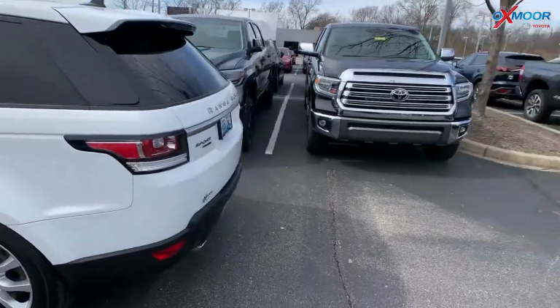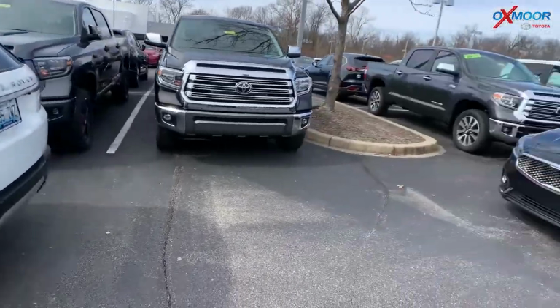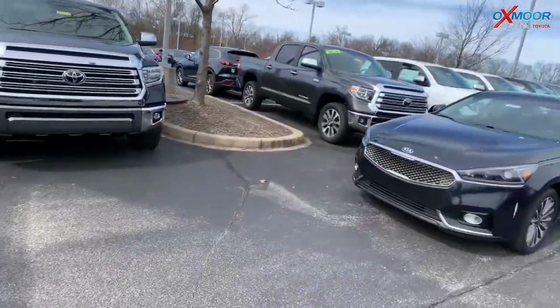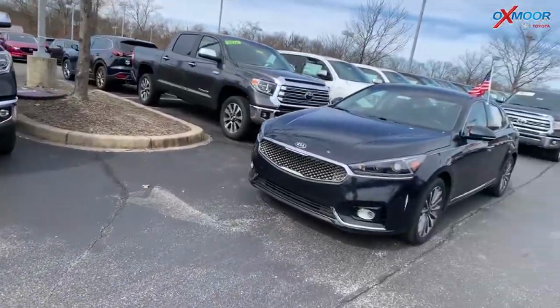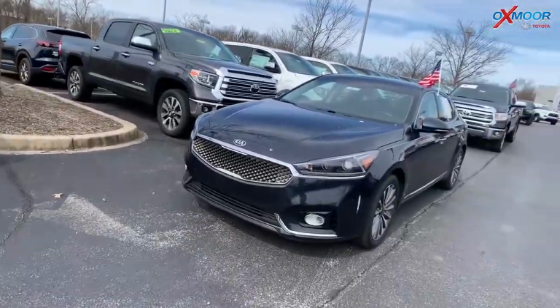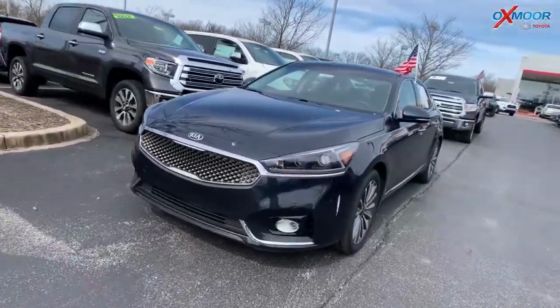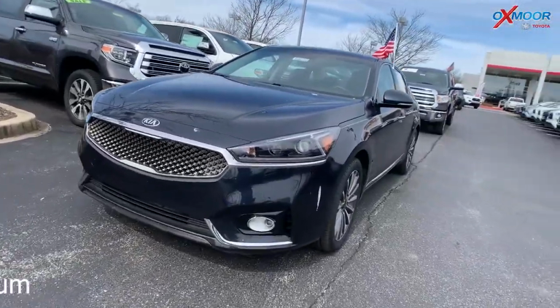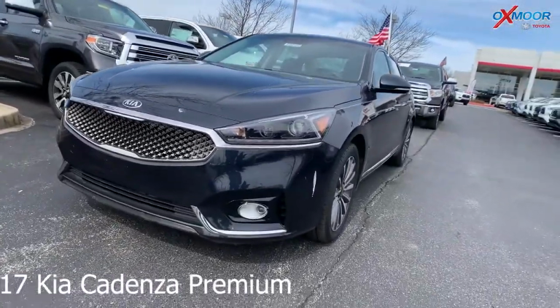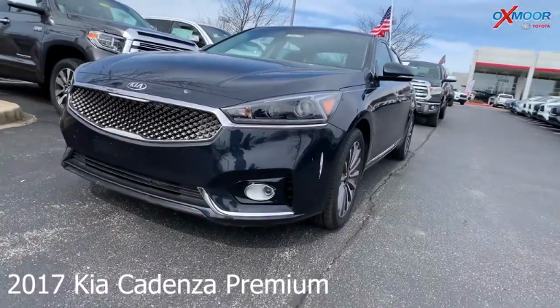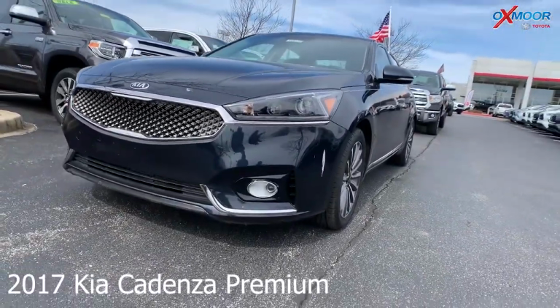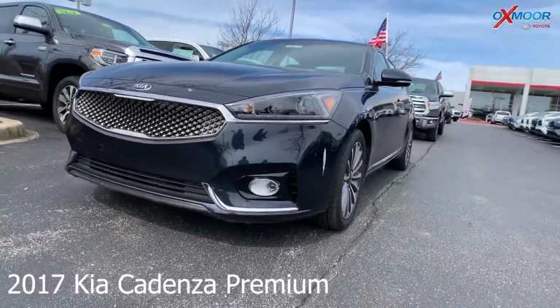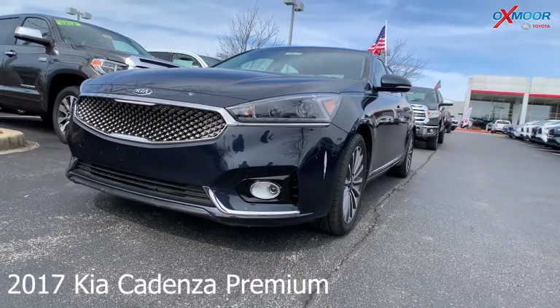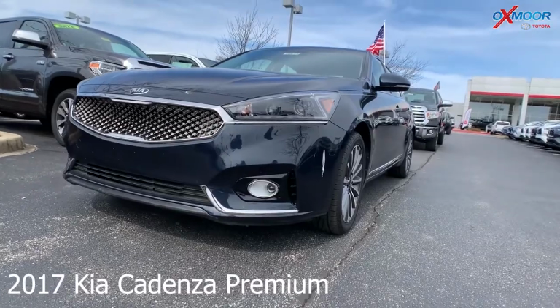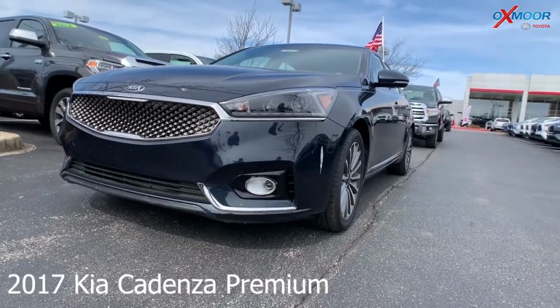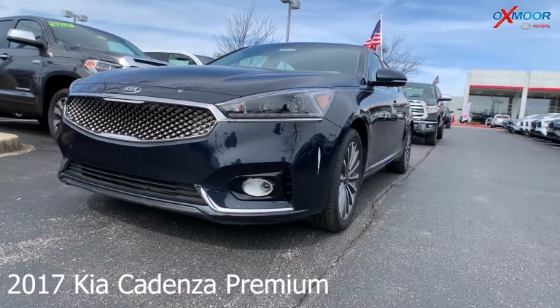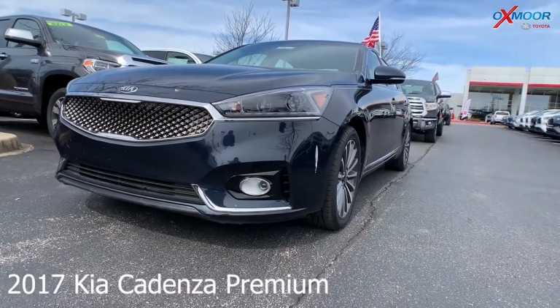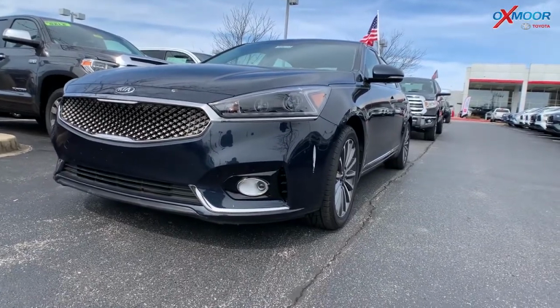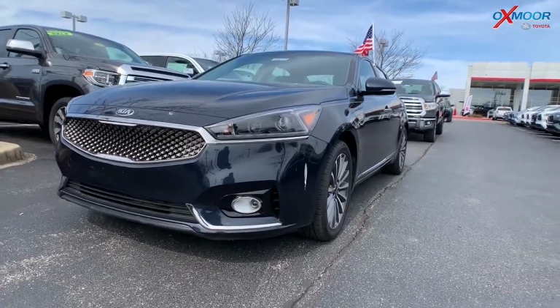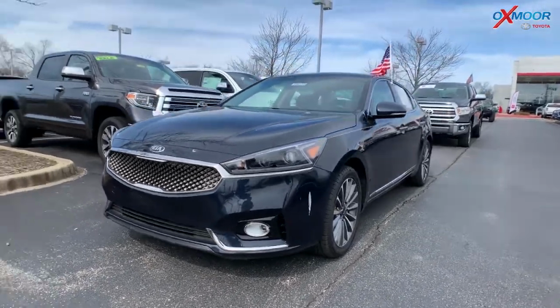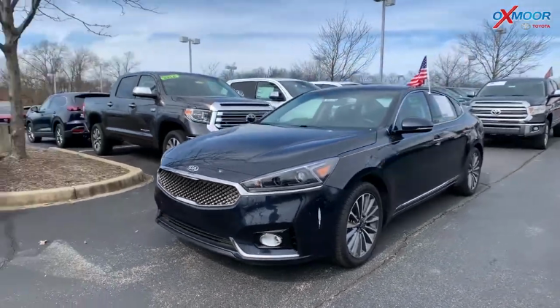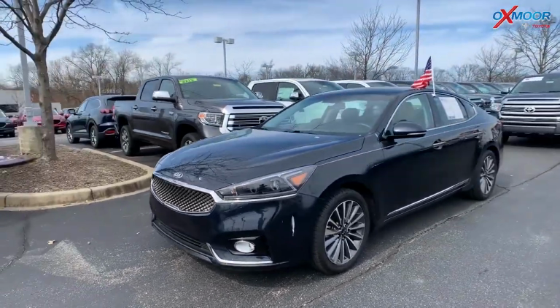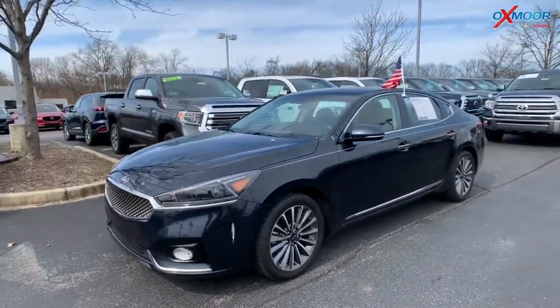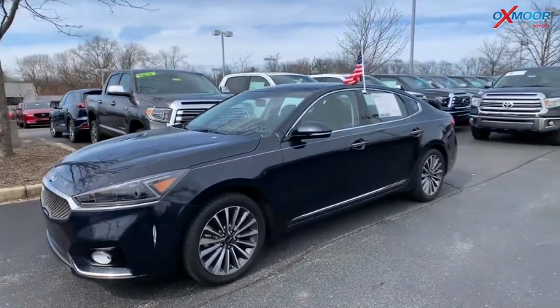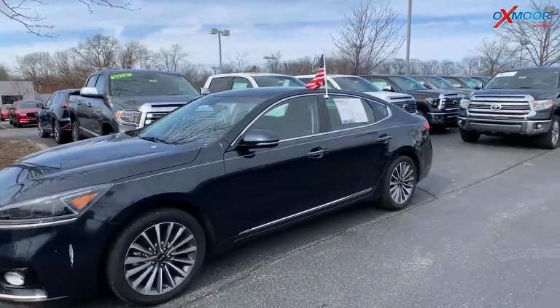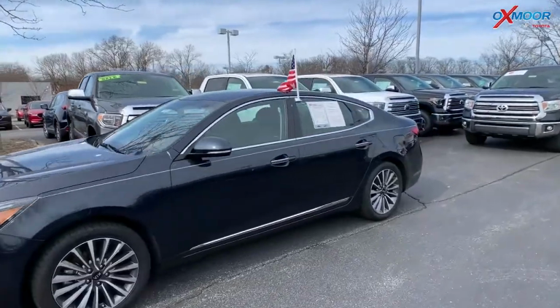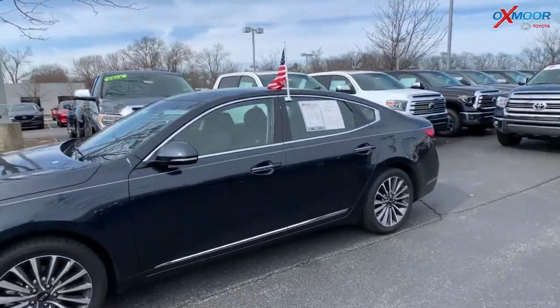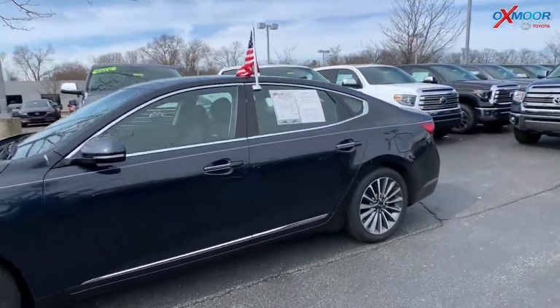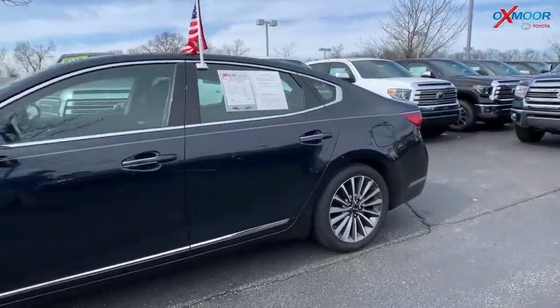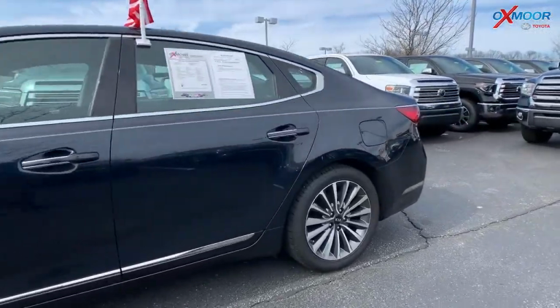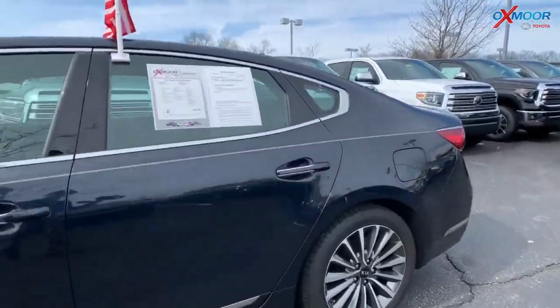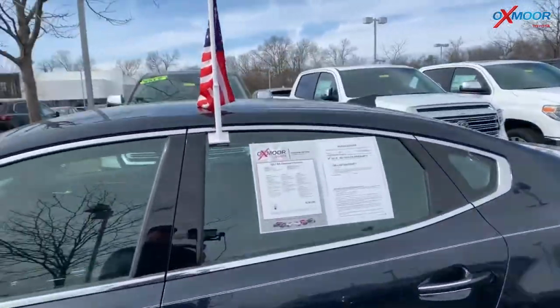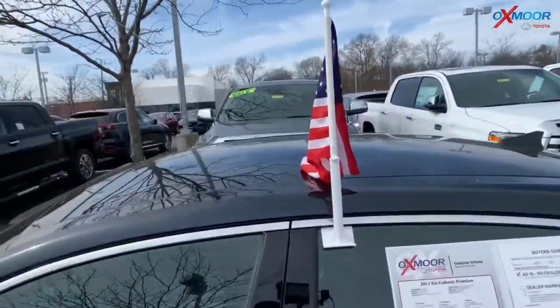For our second vehicle, this is a 2017 Kia Cadenza Premium. The exterior color is called Gravity Blue. The vehicle does have 18 inch alloy wheels and there is navigation.